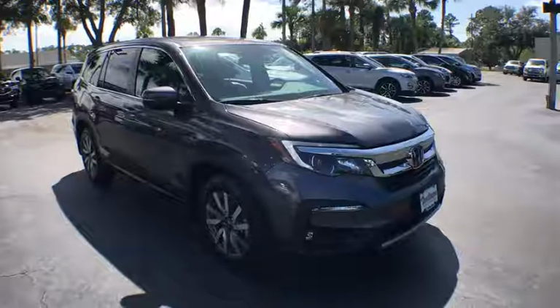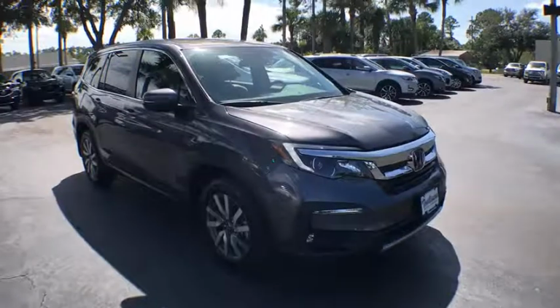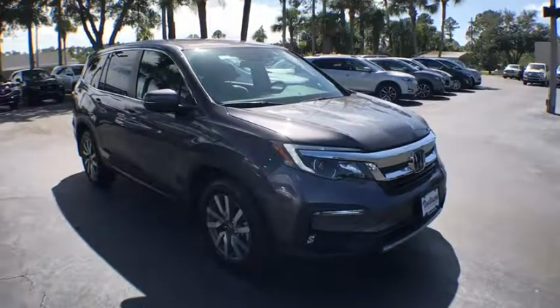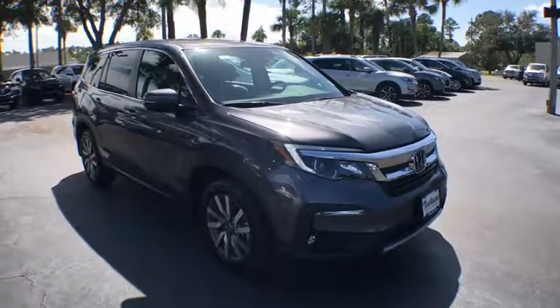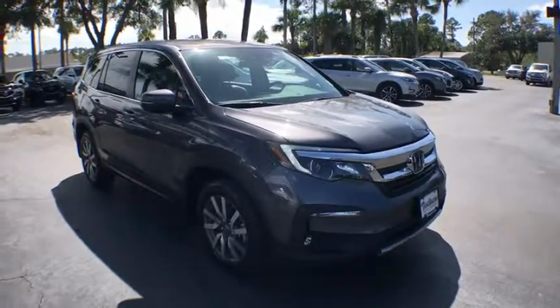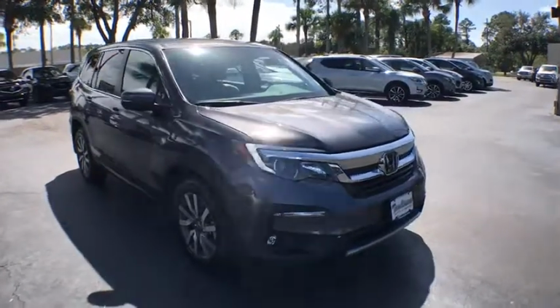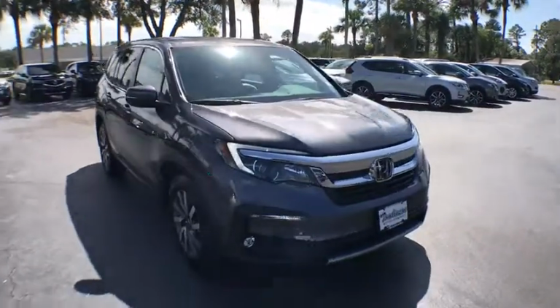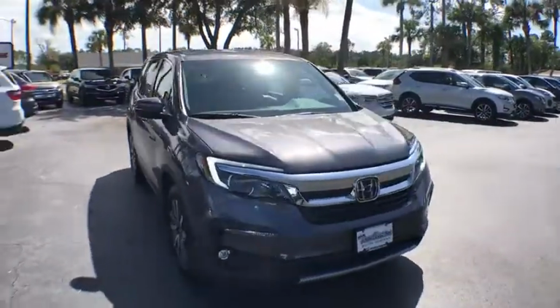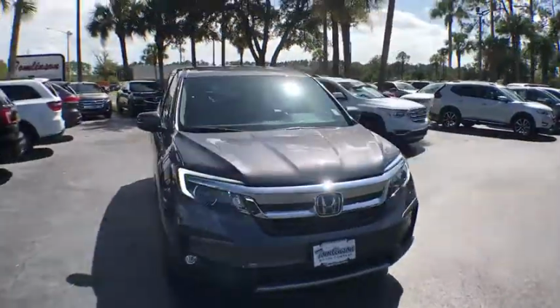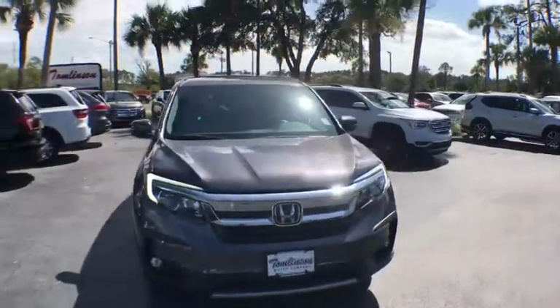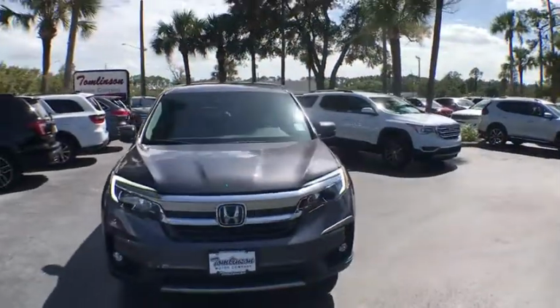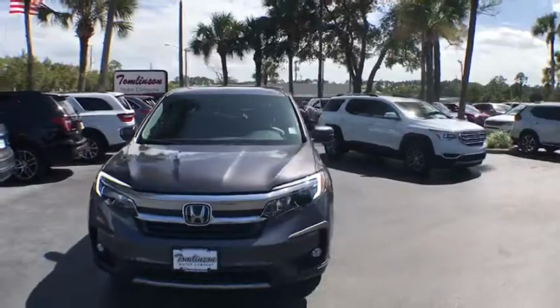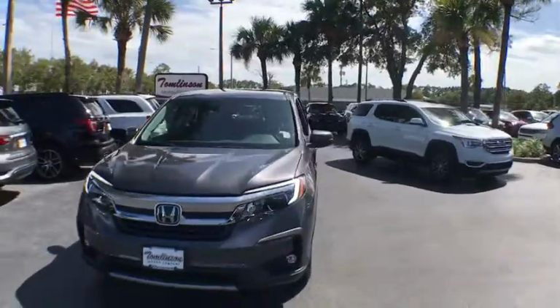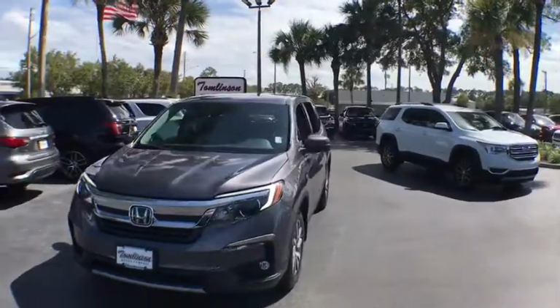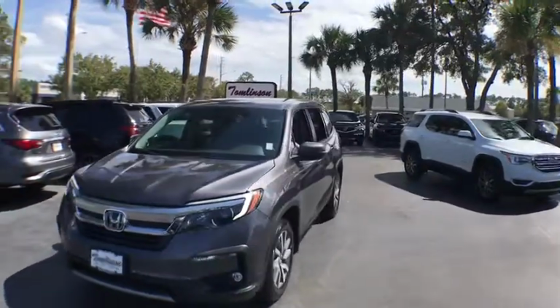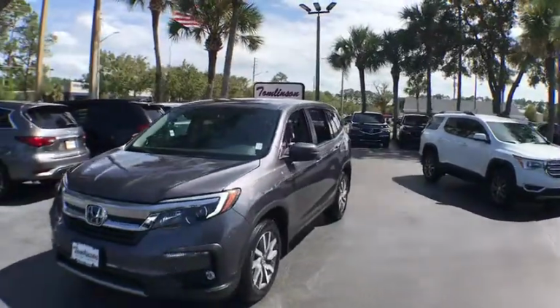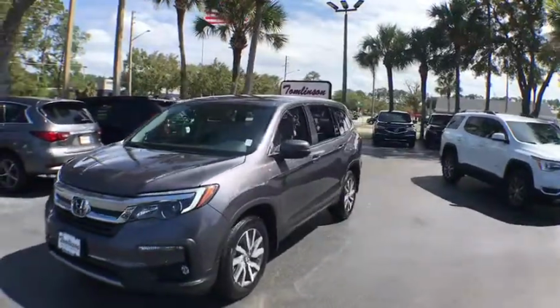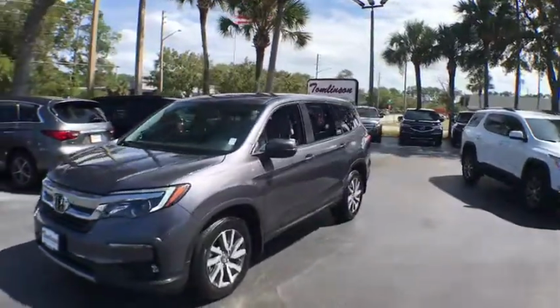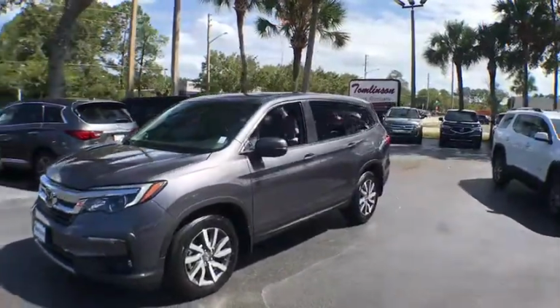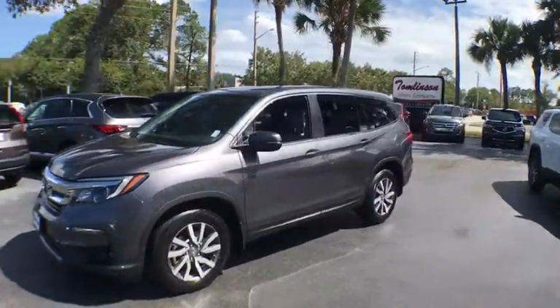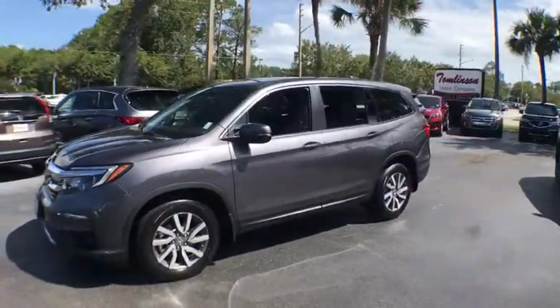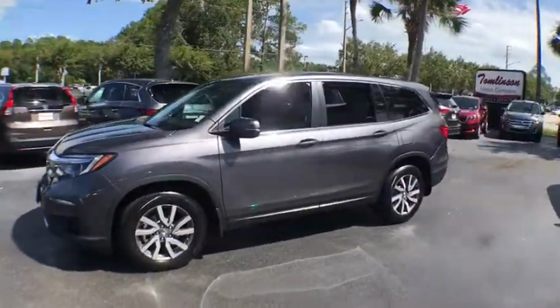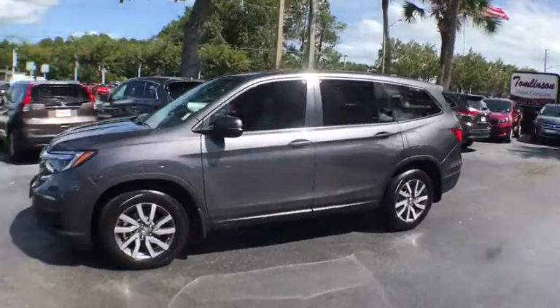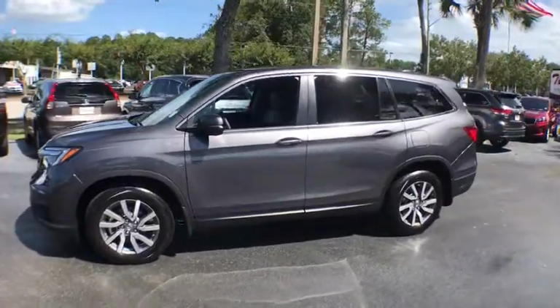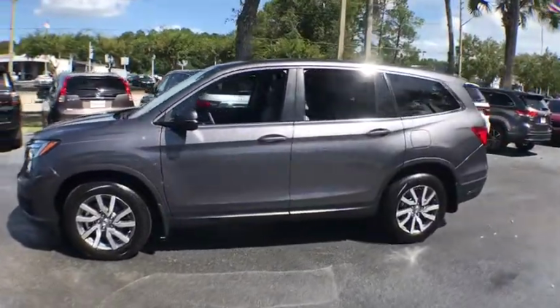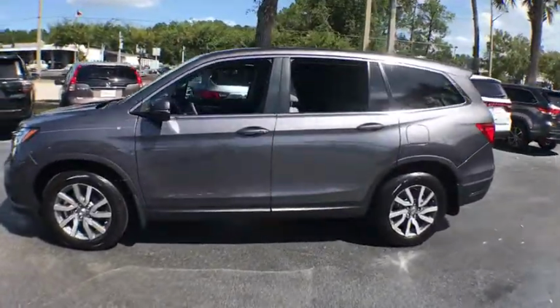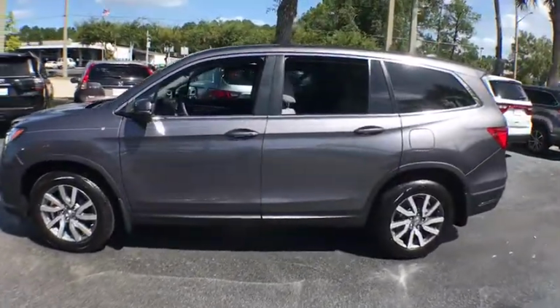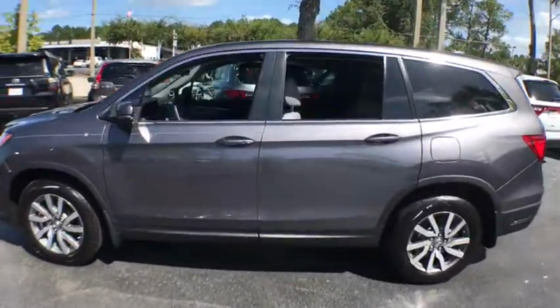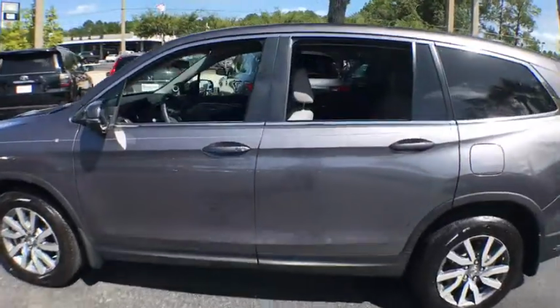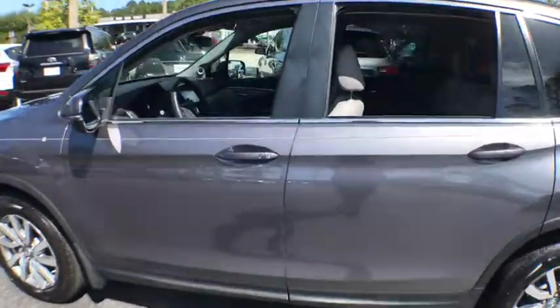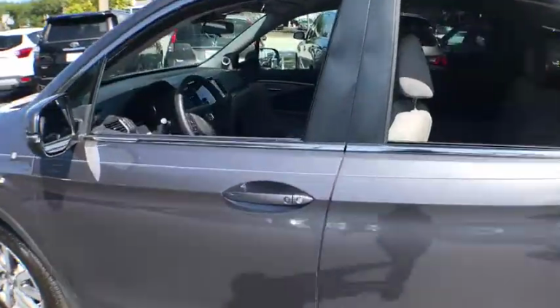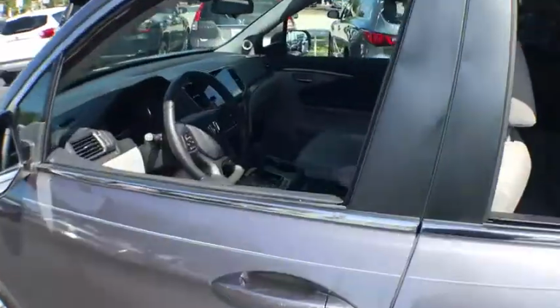Stop by and take a look at the 2019 Honda Pilot — Optimal Utility, Indulgent Interior, Powerful Performer. You'll be ready for almost anything in the Honda Pilot. This vehicle has less than 400 miles.